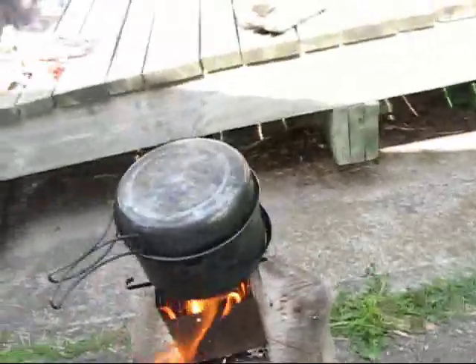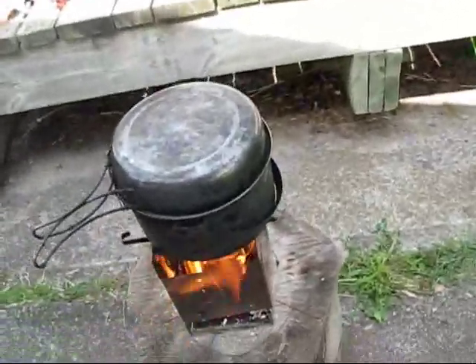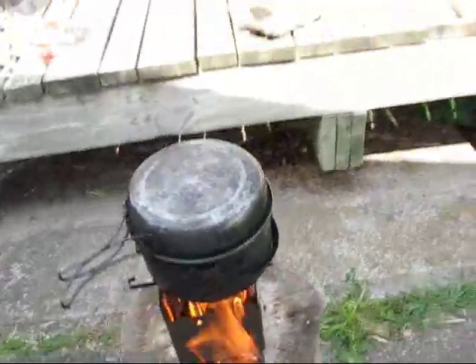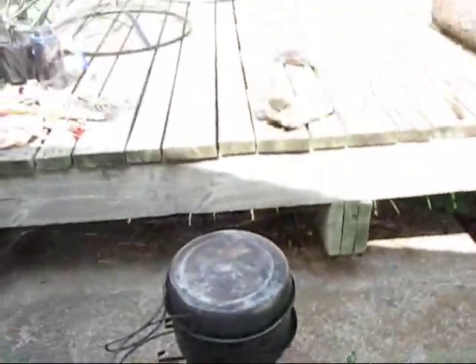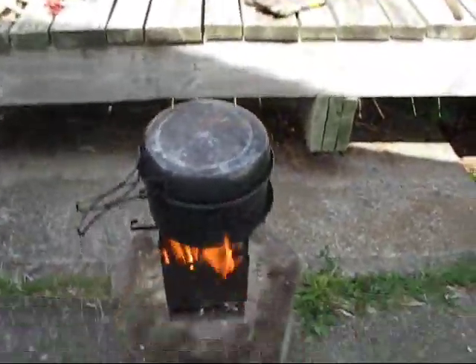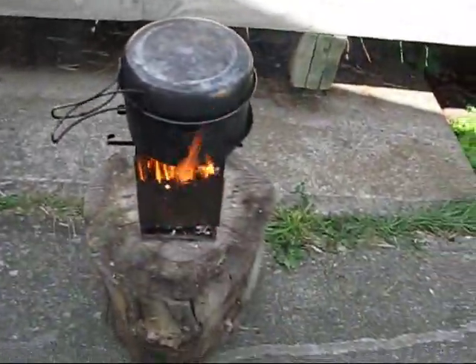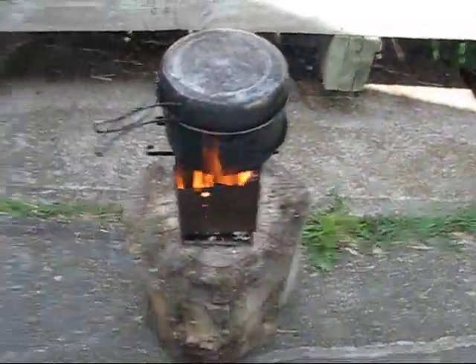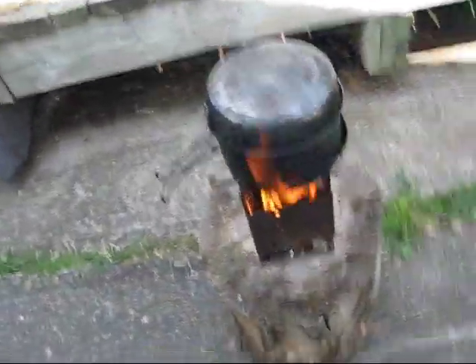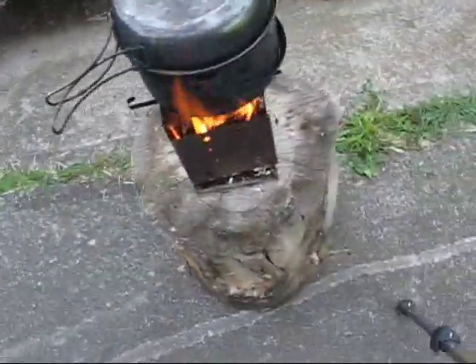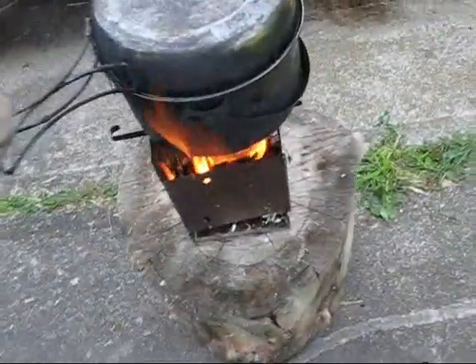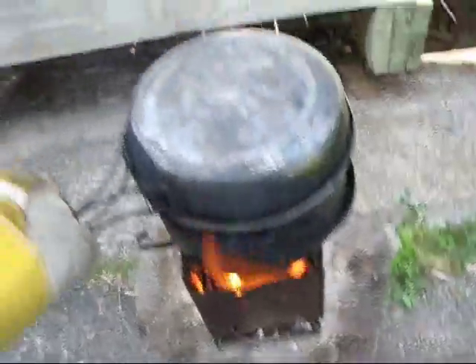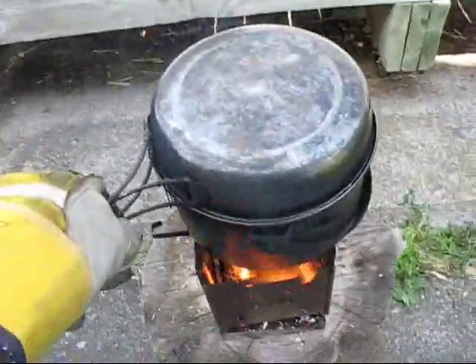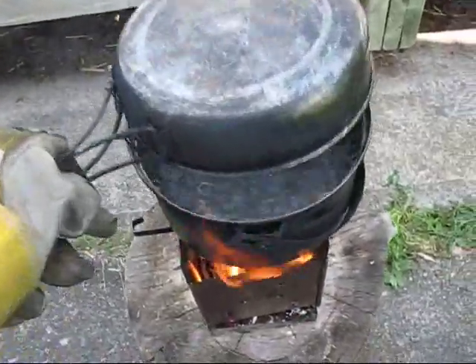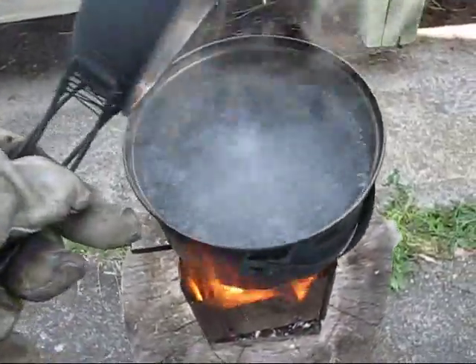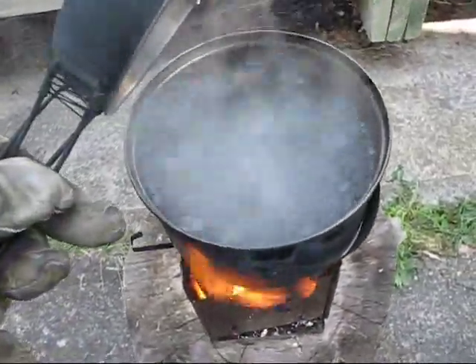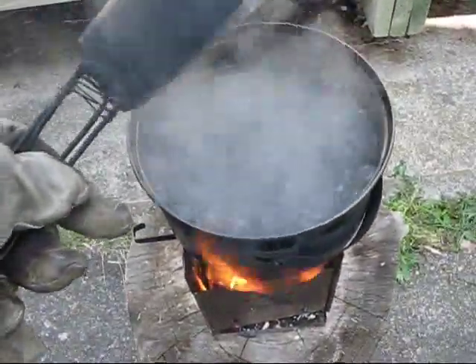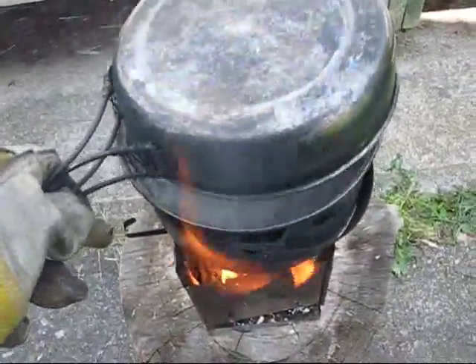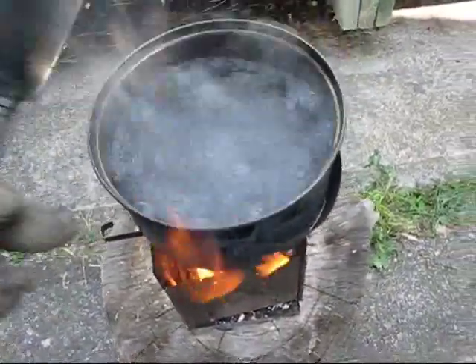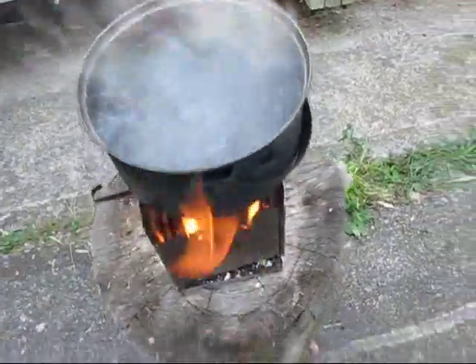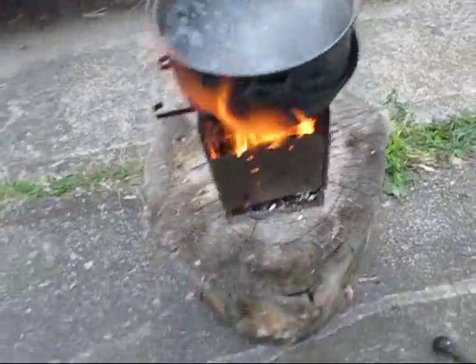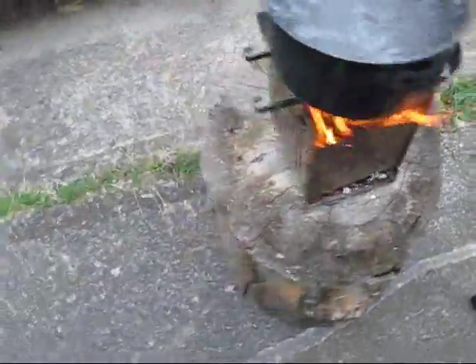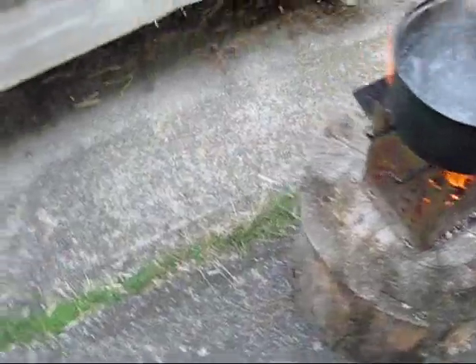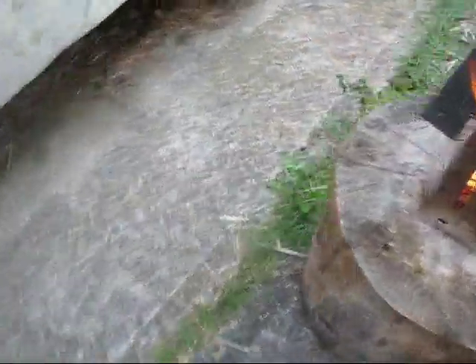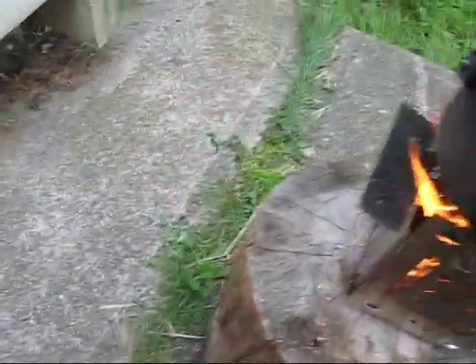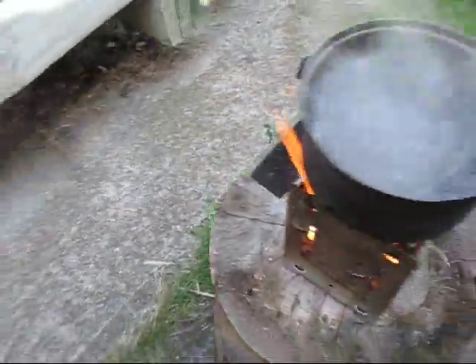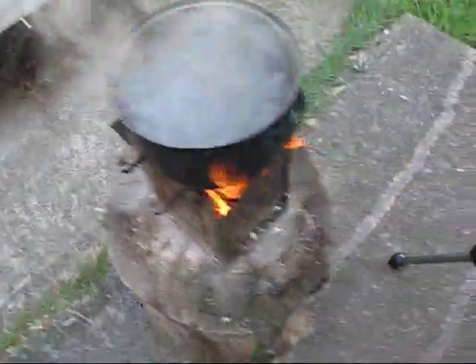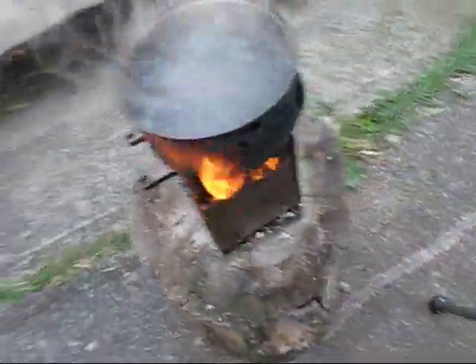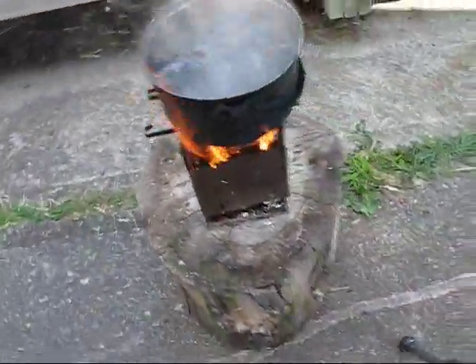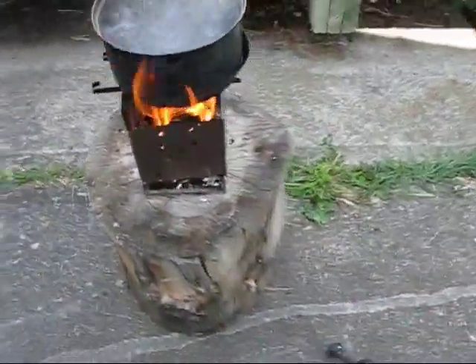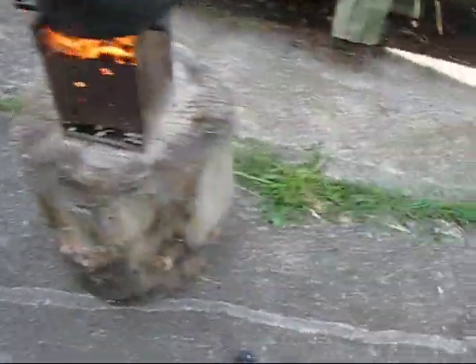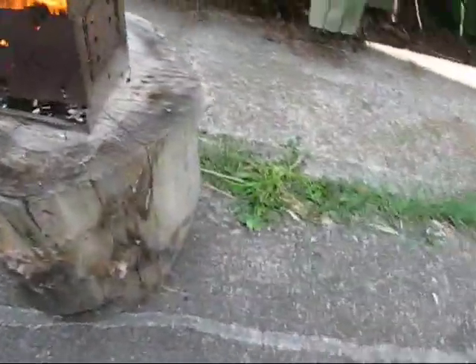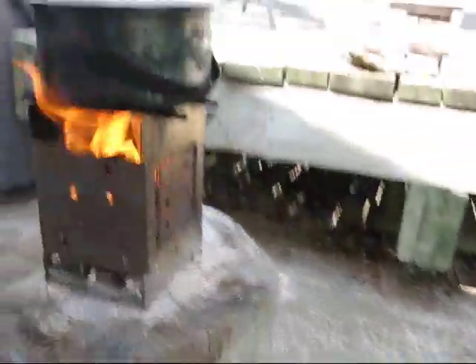It's hot enough — rolling boil. Let me get the coffee and reset the camera.